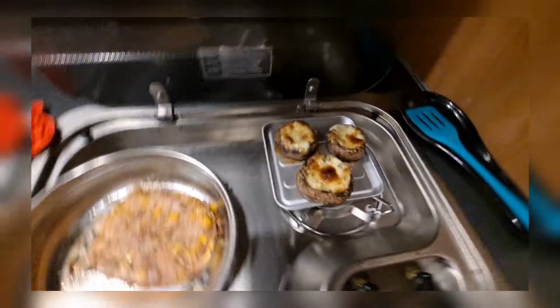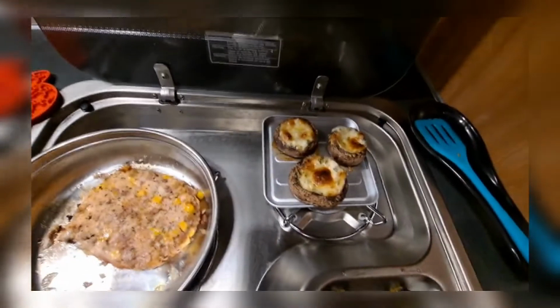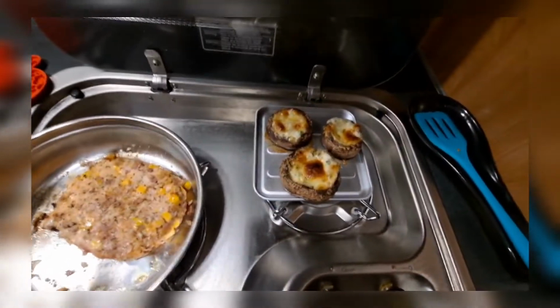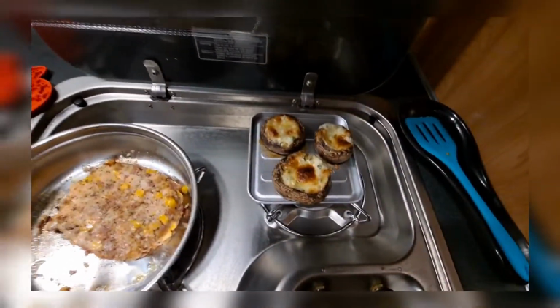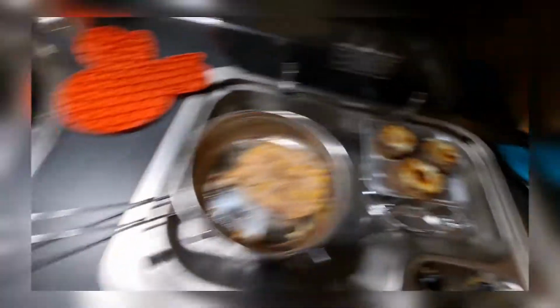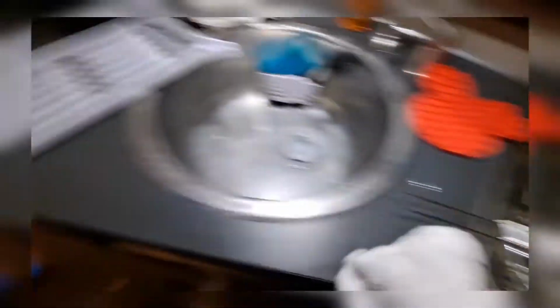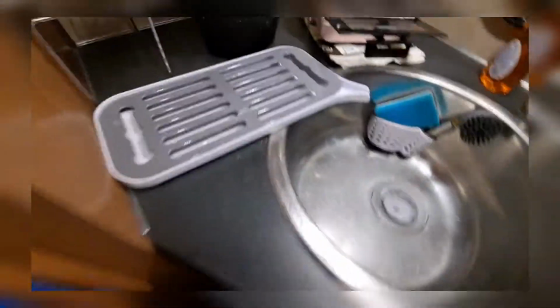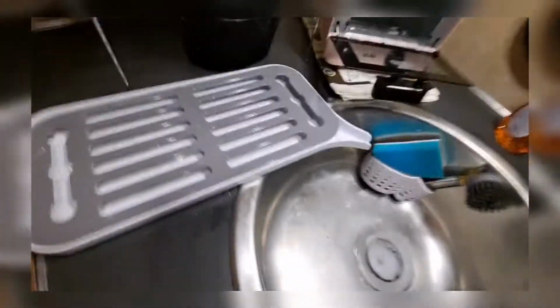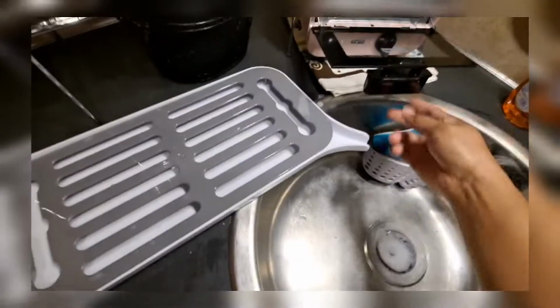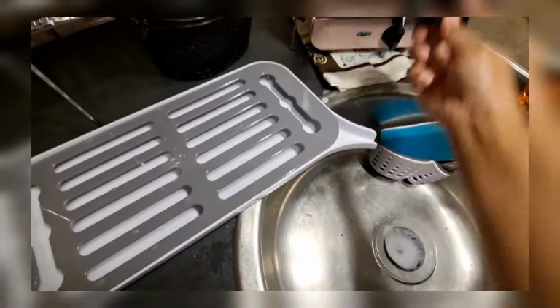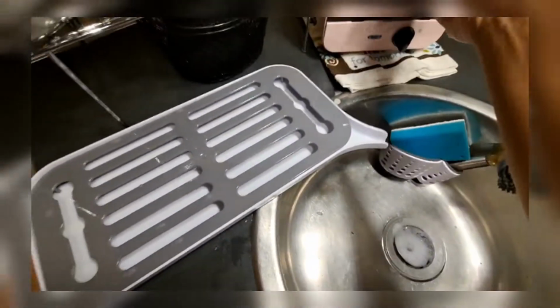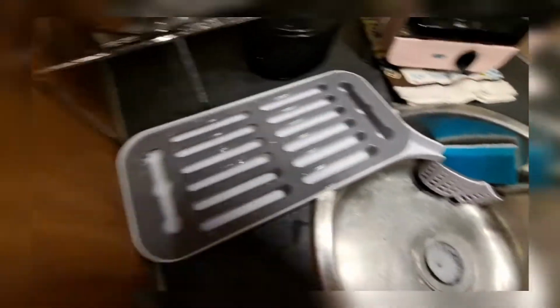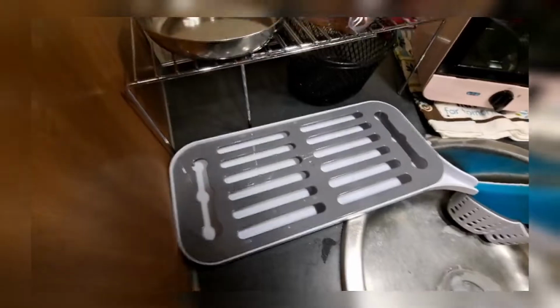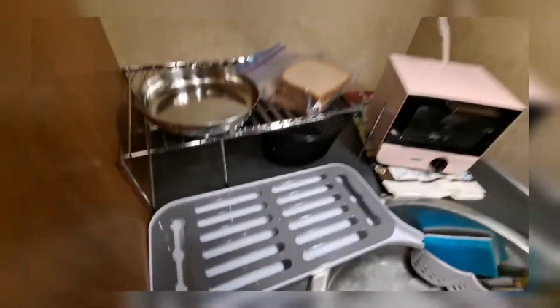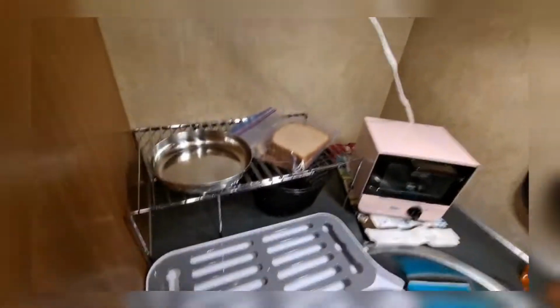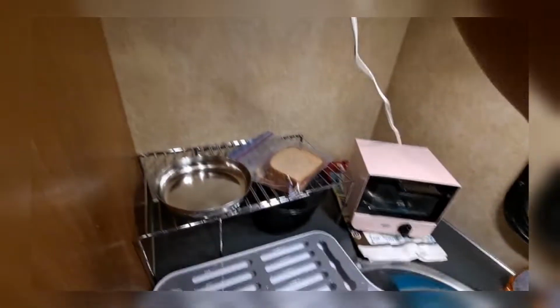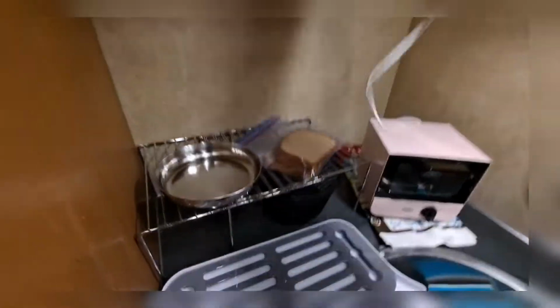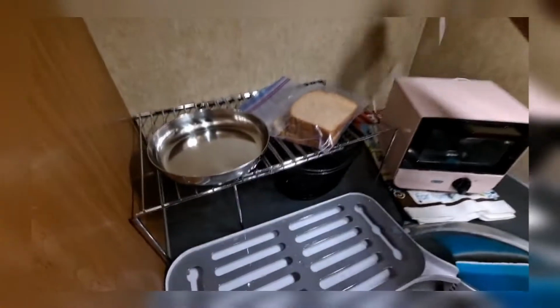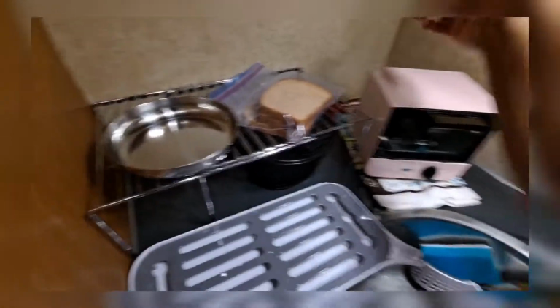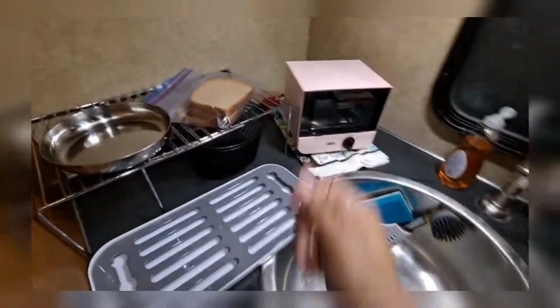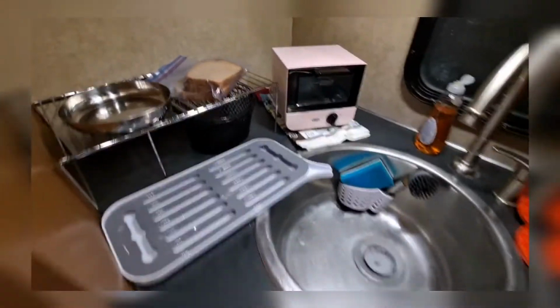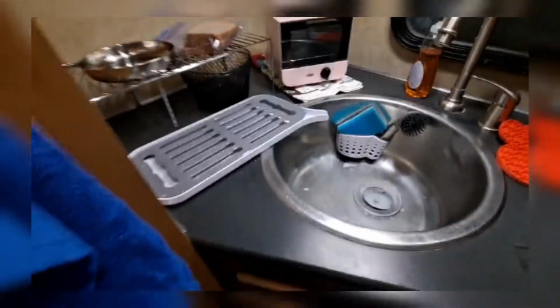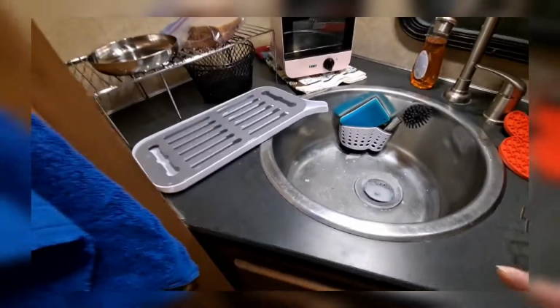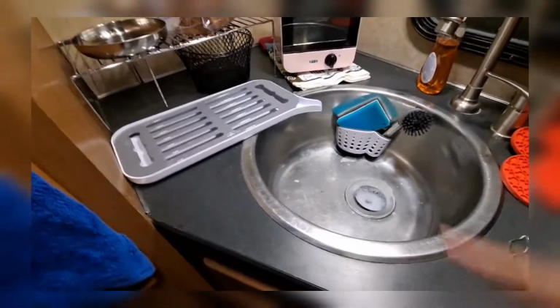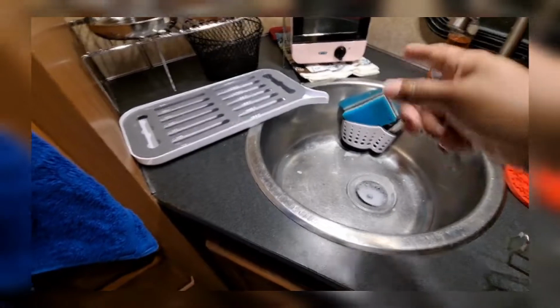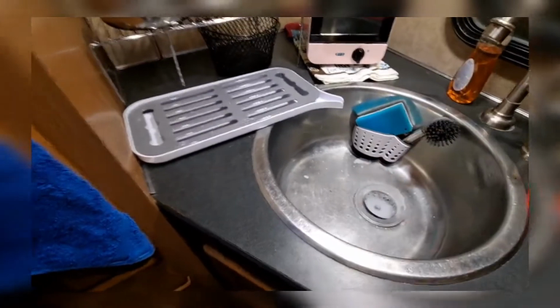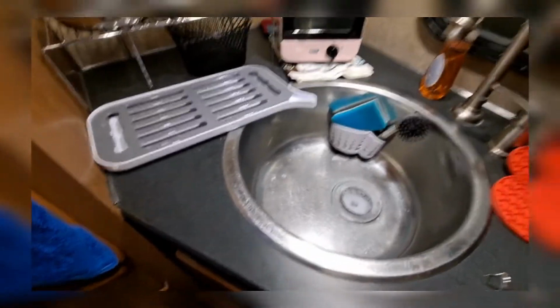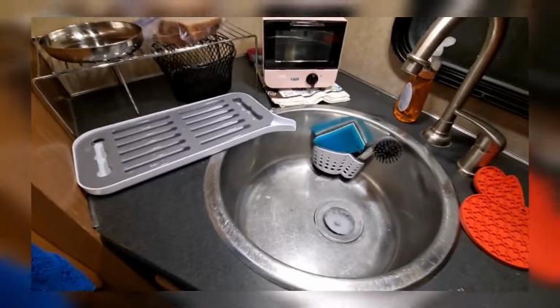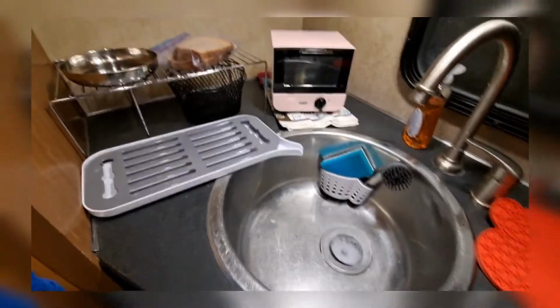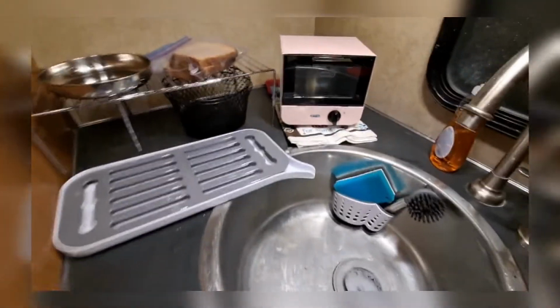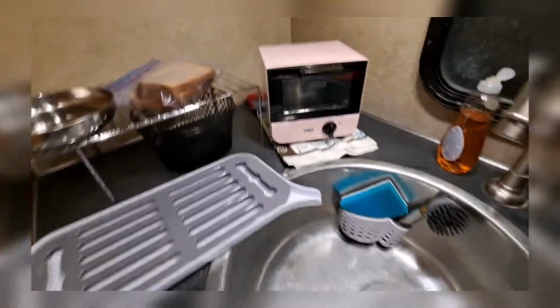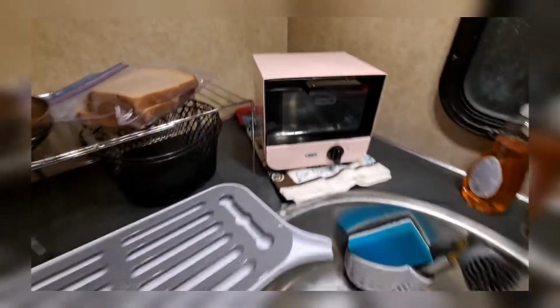Look at them mushrooms, baby! You gotta unplug the toaster oven because it don't have no off and on button — it just got a timer that's off and on. You heard me?